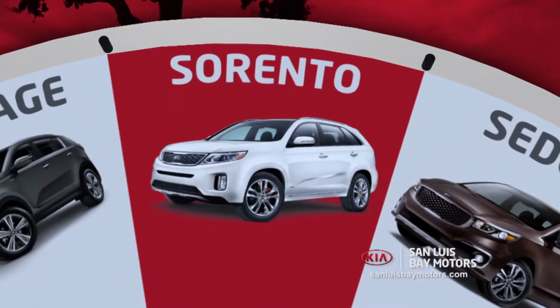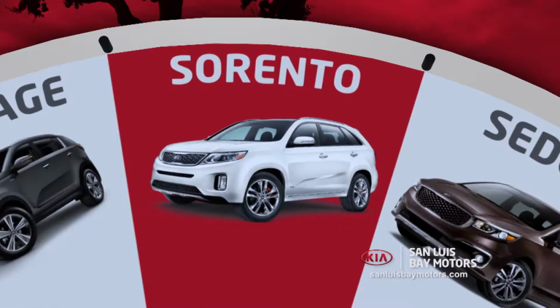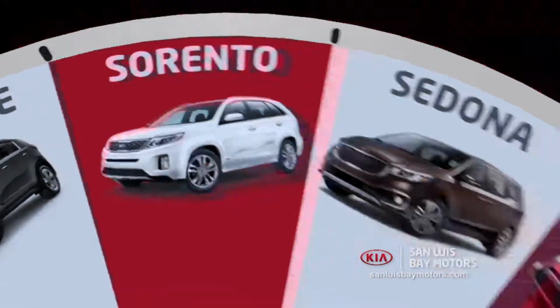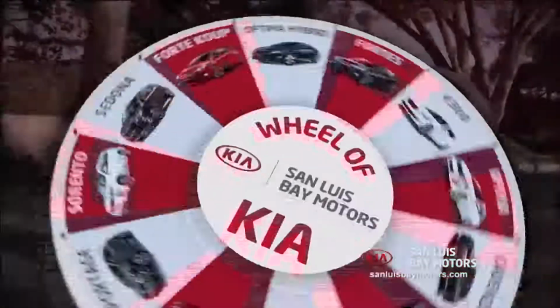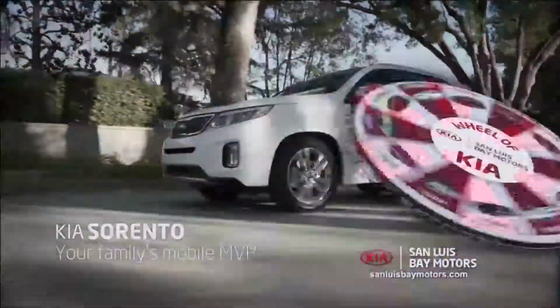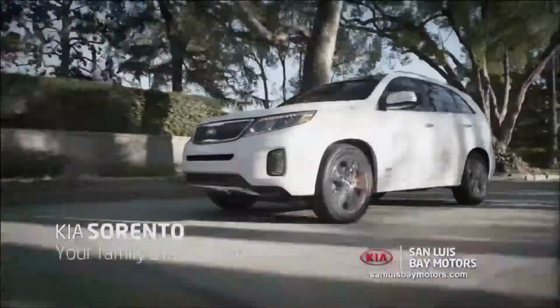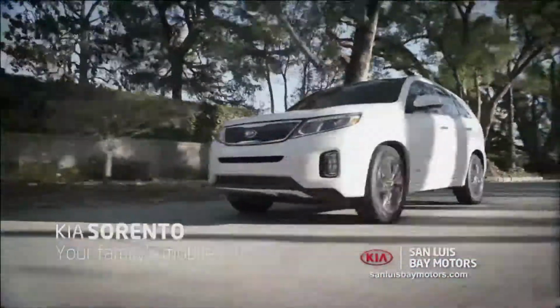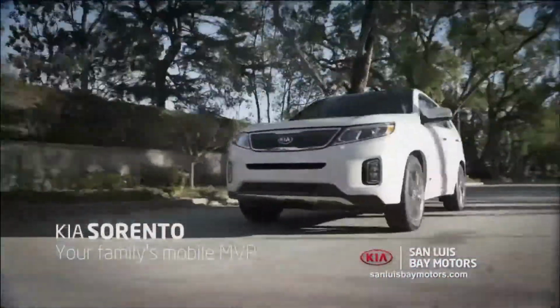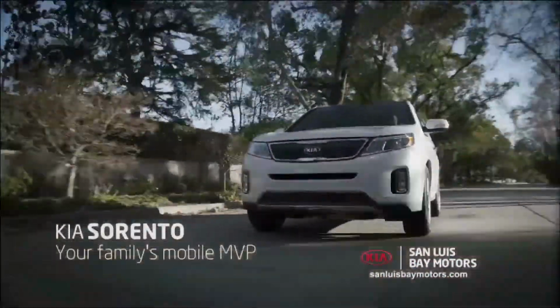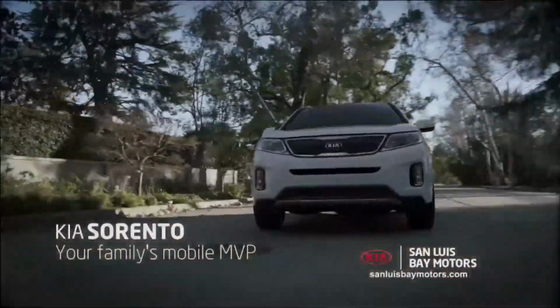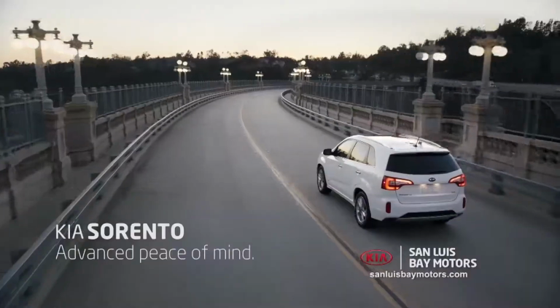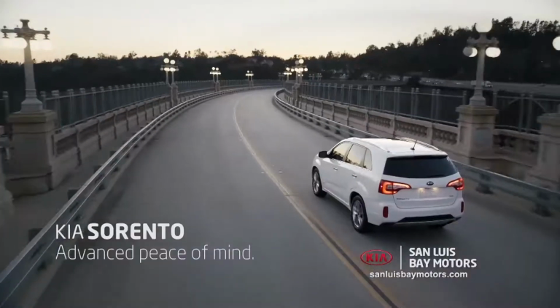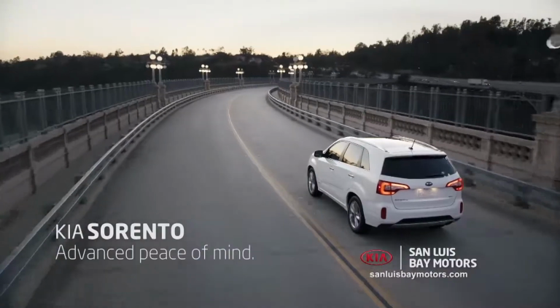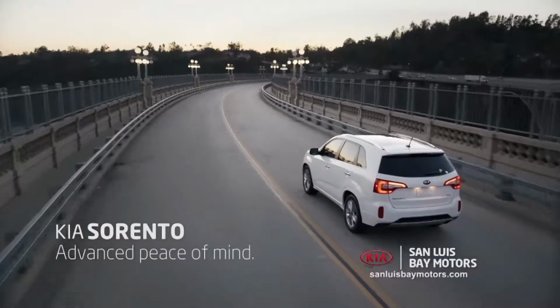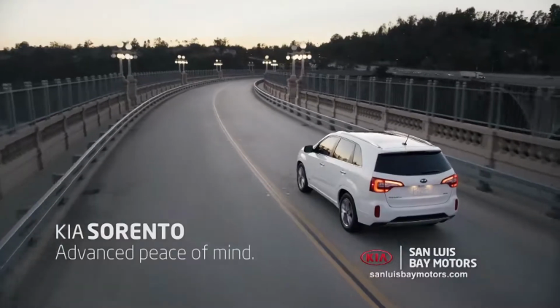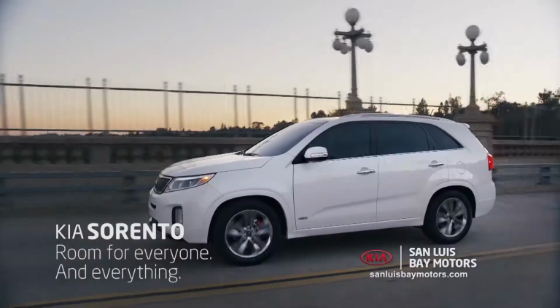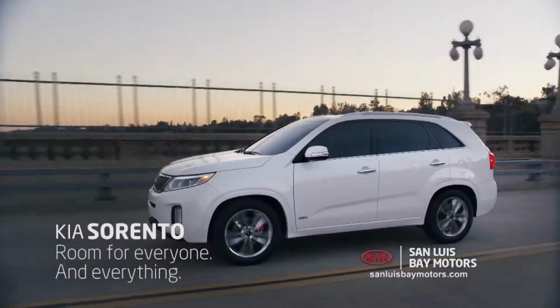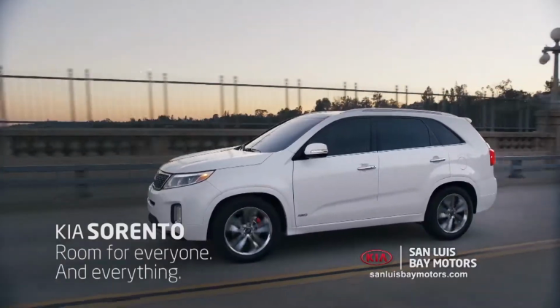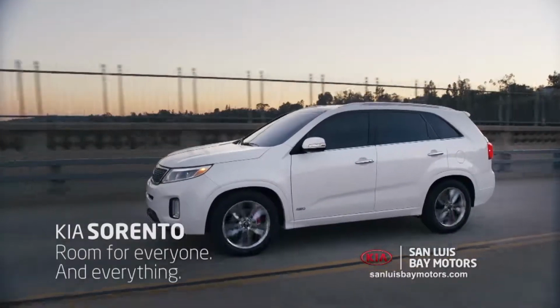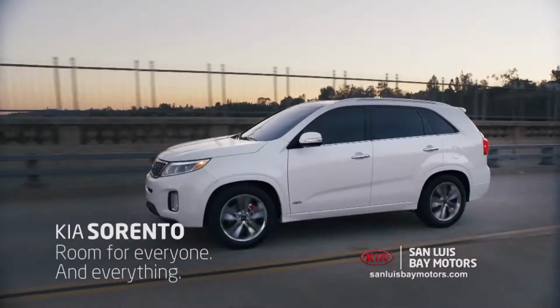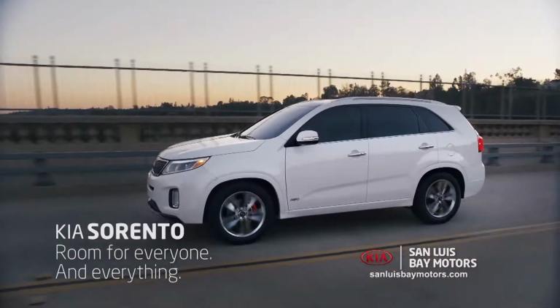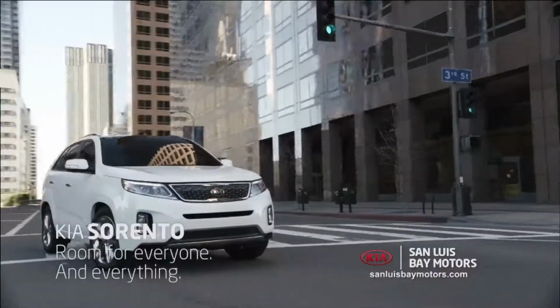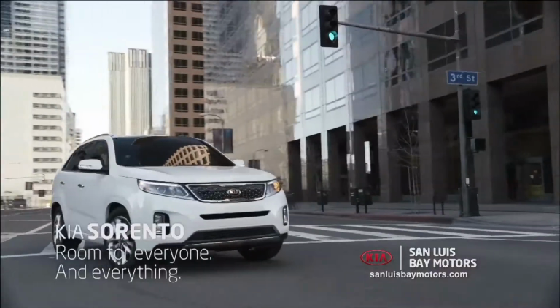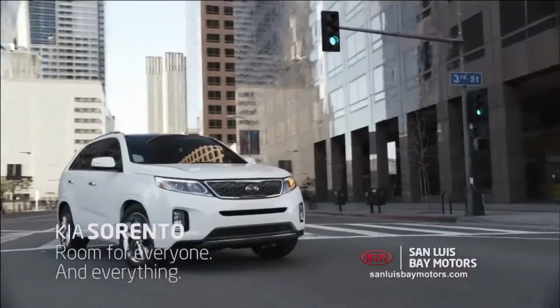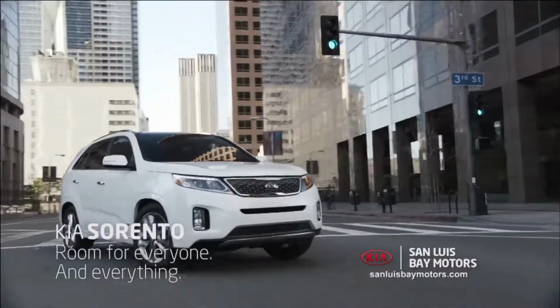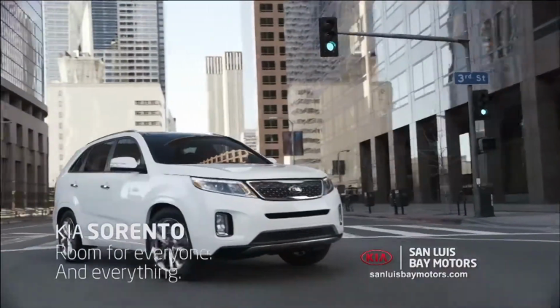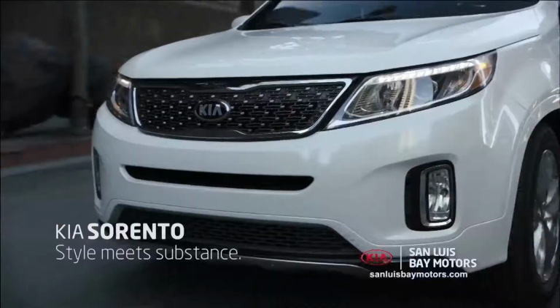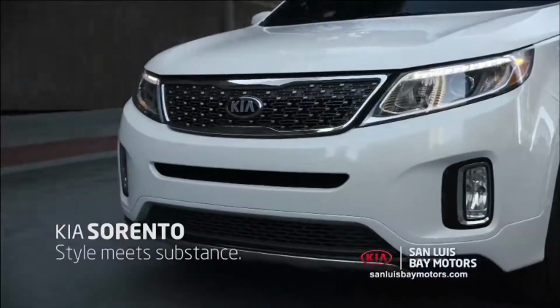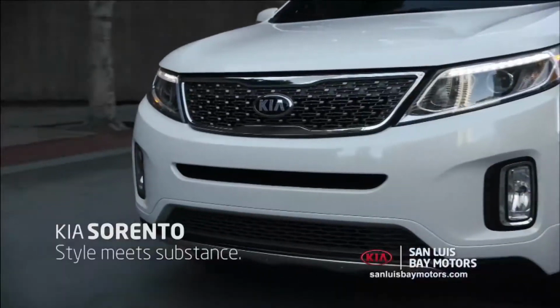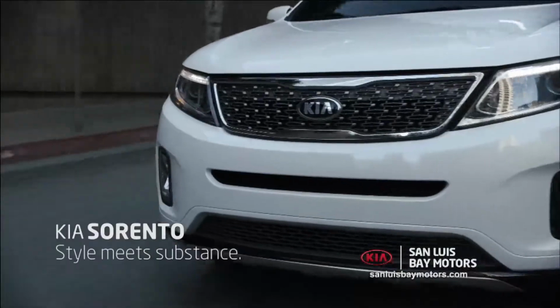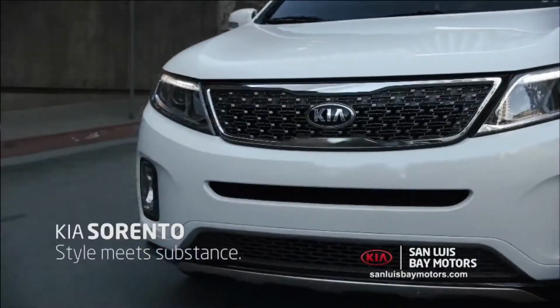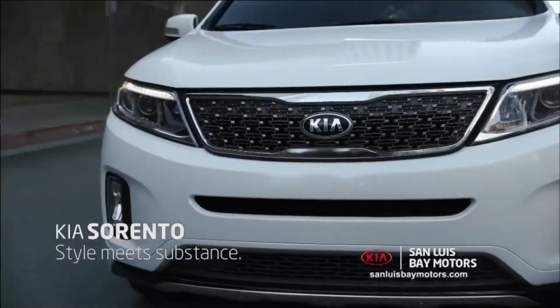Take the Kia Sorento. The Sorento has the perfect balance of size, utility, sportiness, and economy. With a refined exterior and advanced safety features, this is where style meets substance.